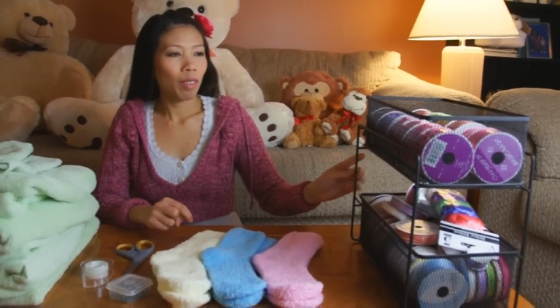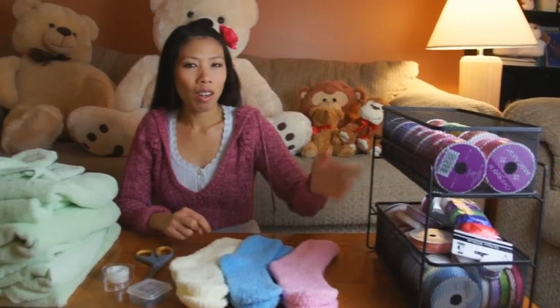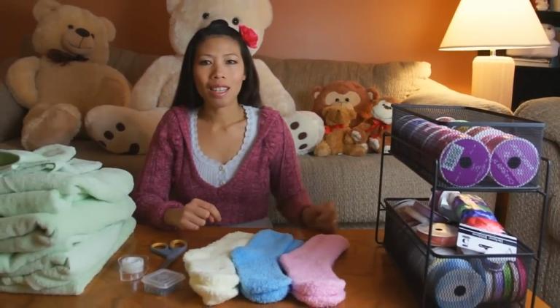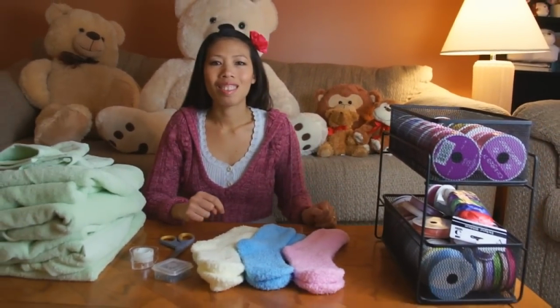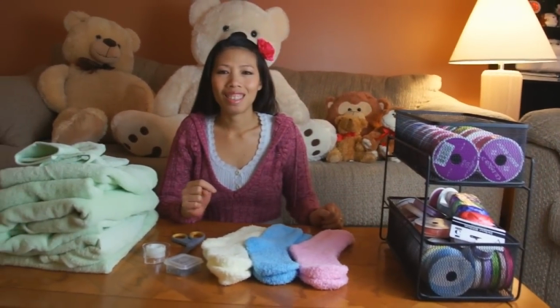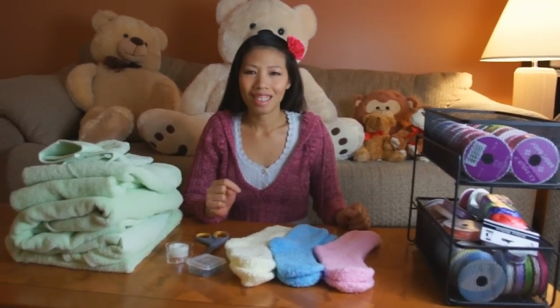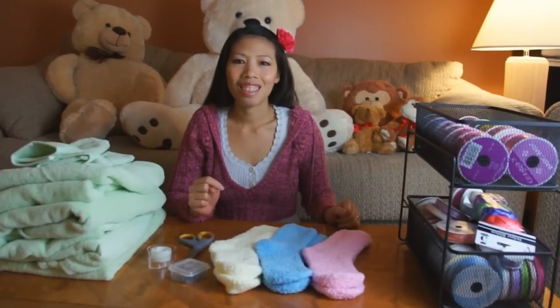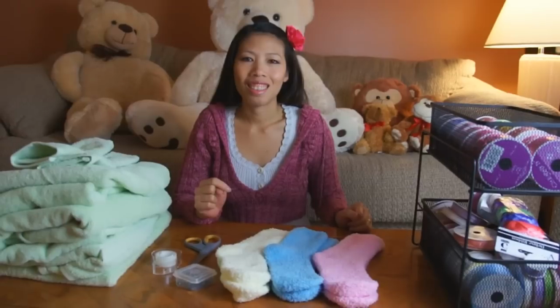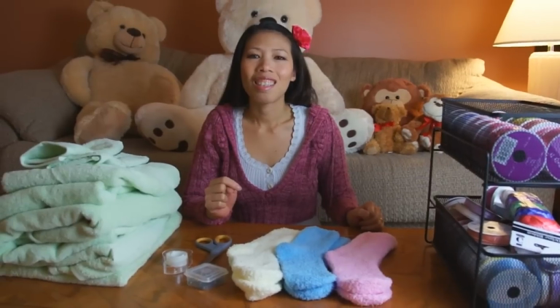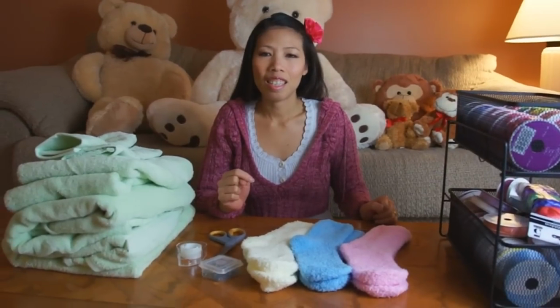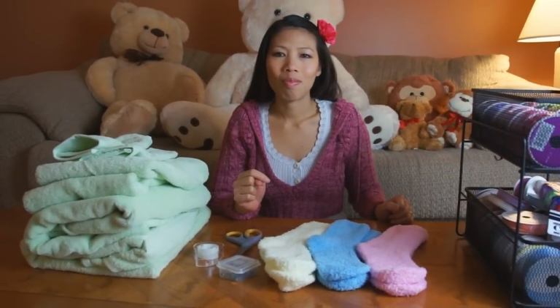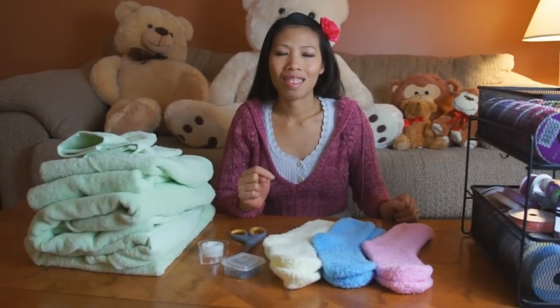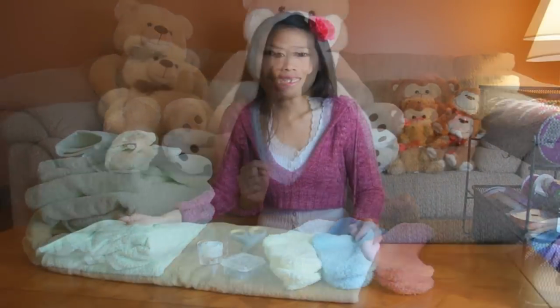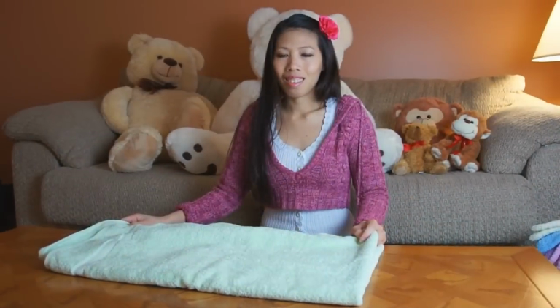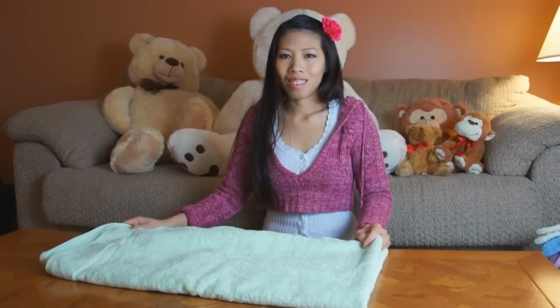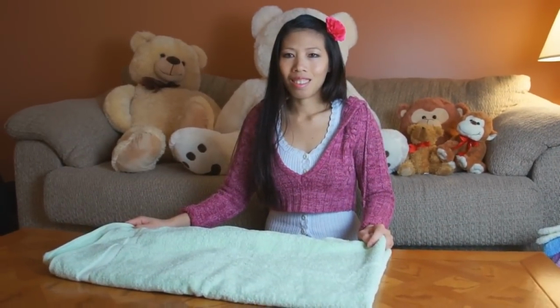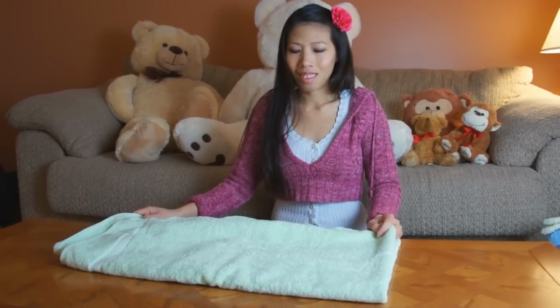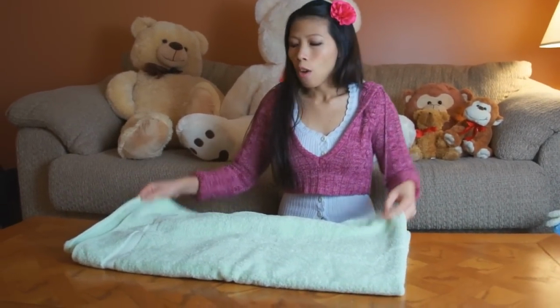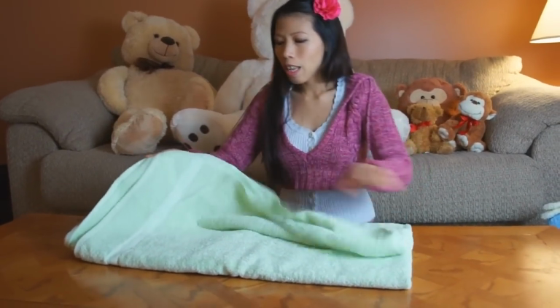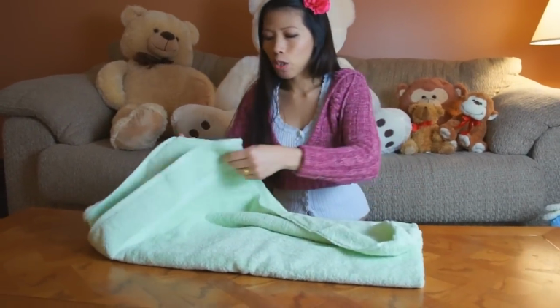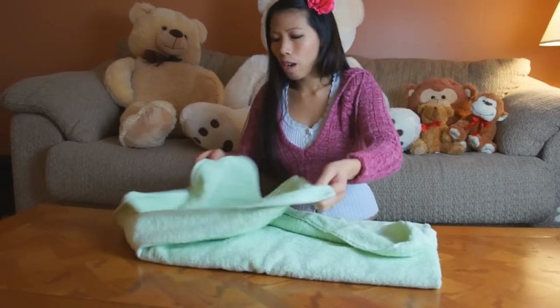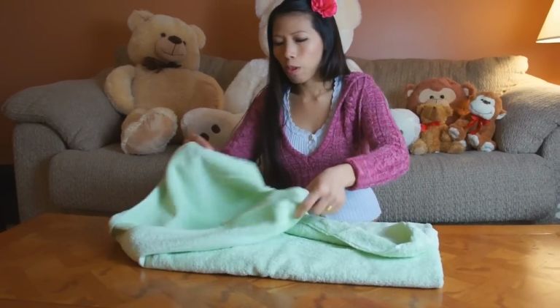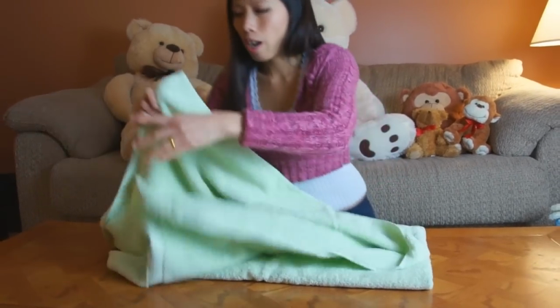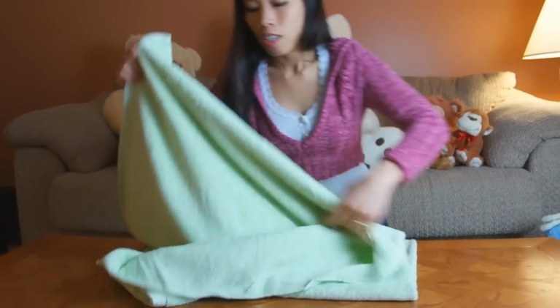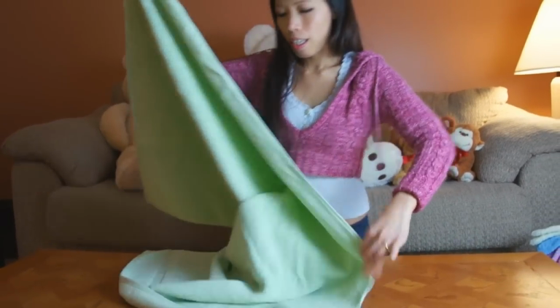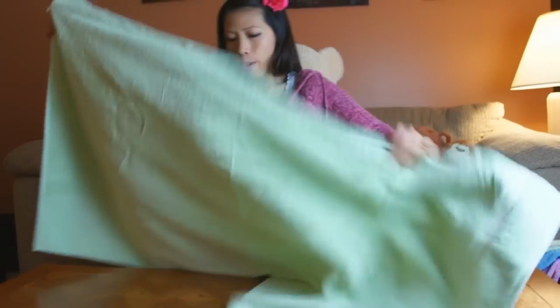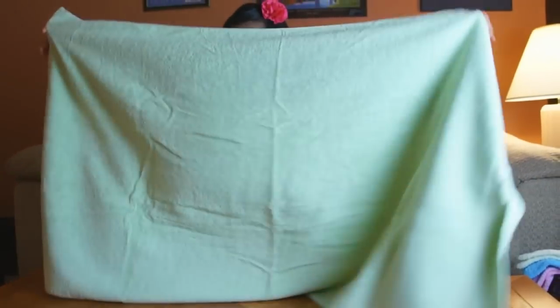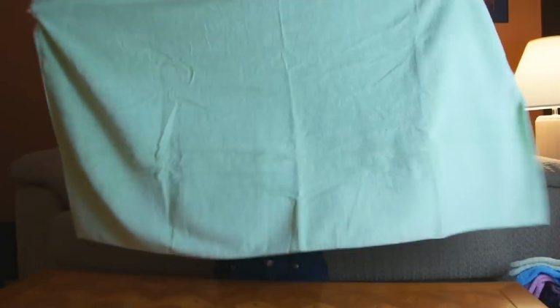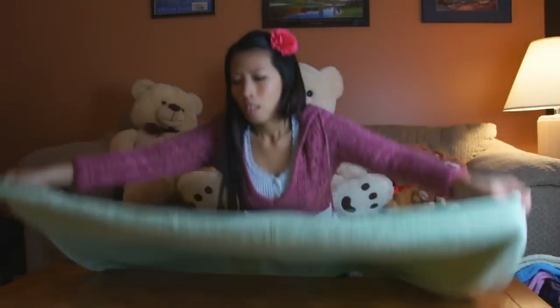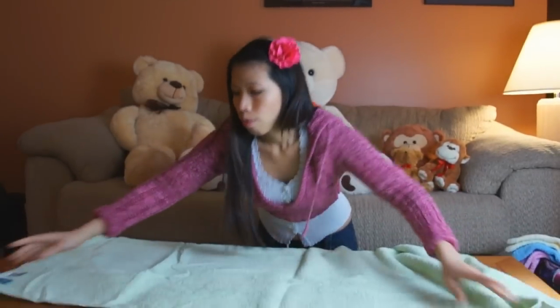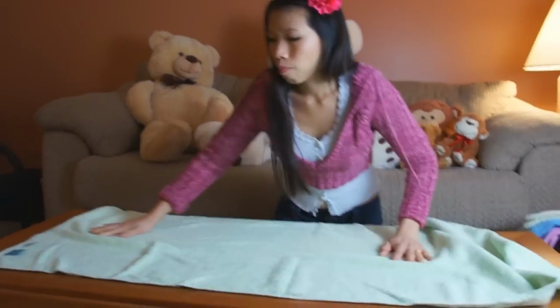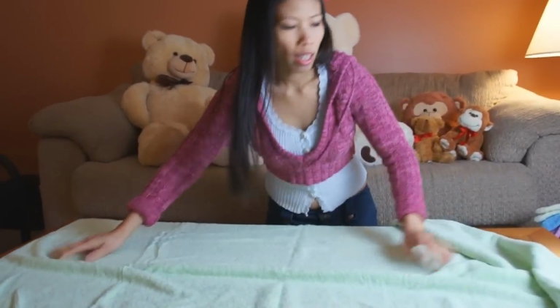We're going to be using a little bit of ribbon — that's going to be up to your choosing. So let's get started. The first step is to show you how to fold the towel — this is an easy way to do it. She's got the big bath towel first.